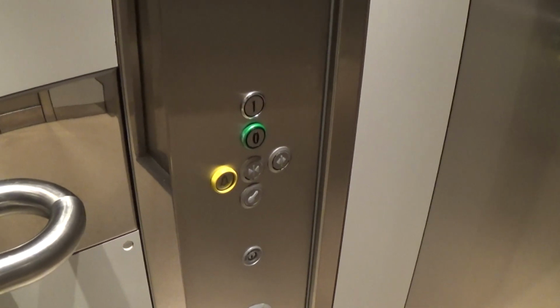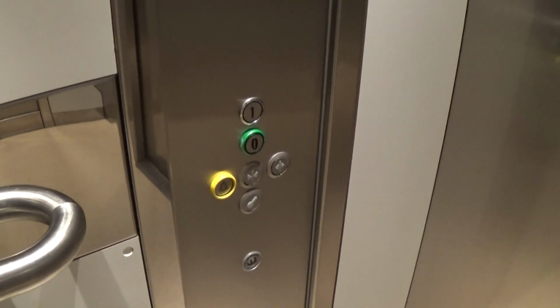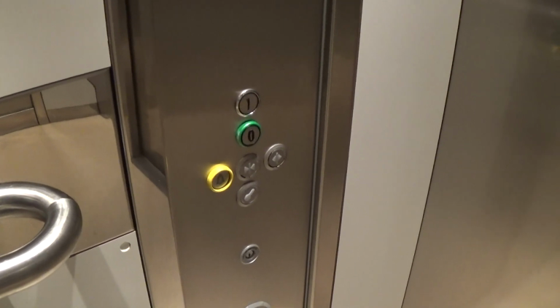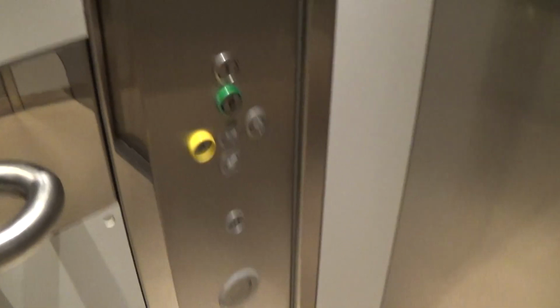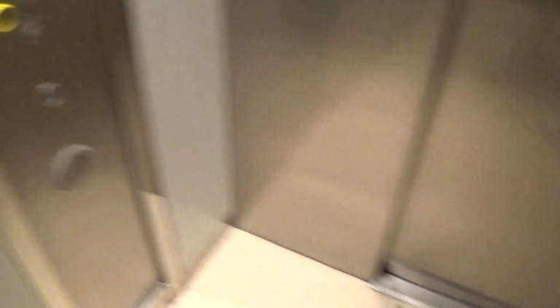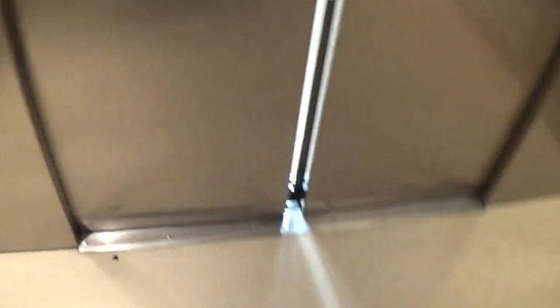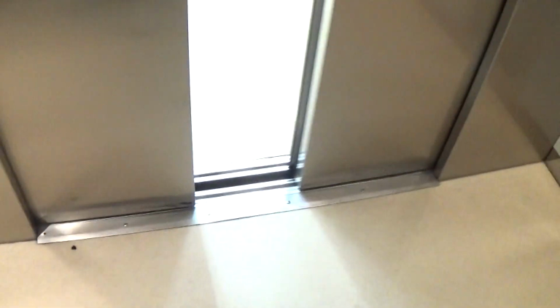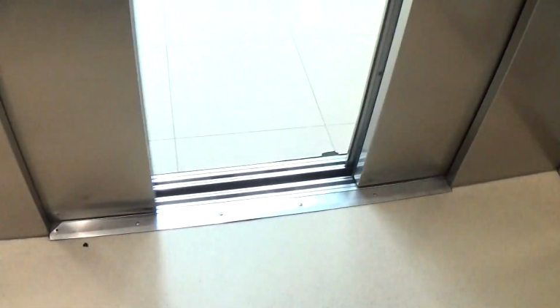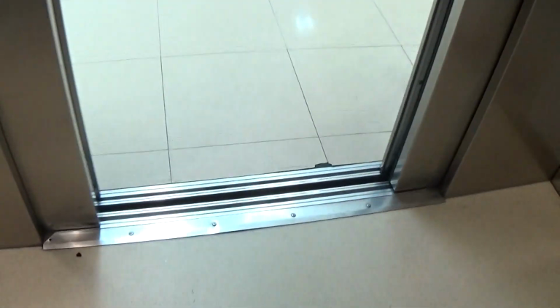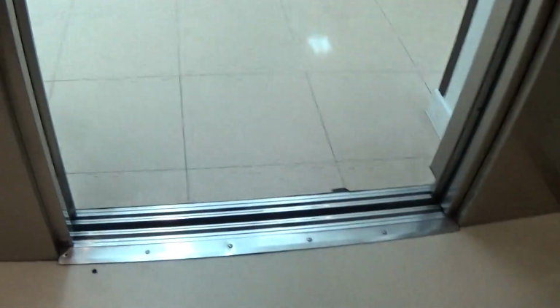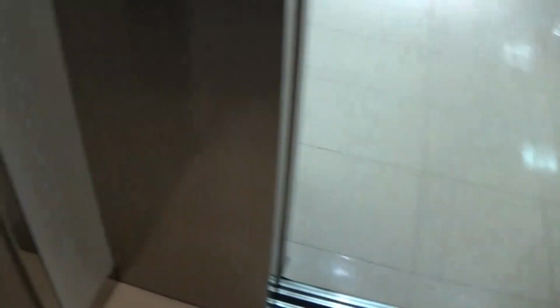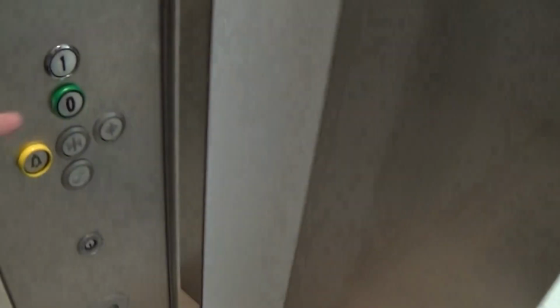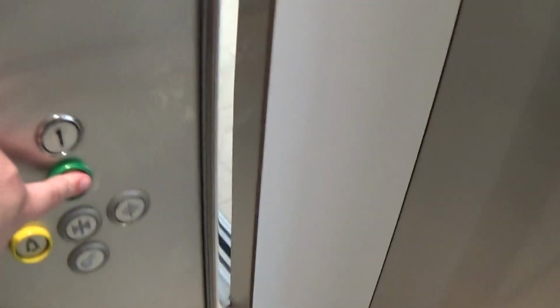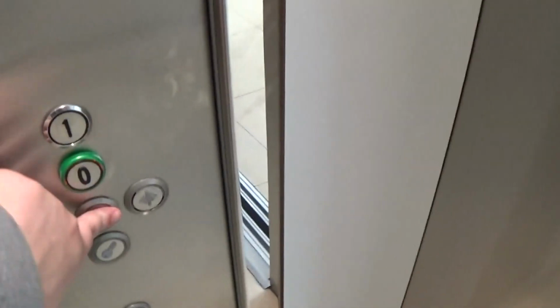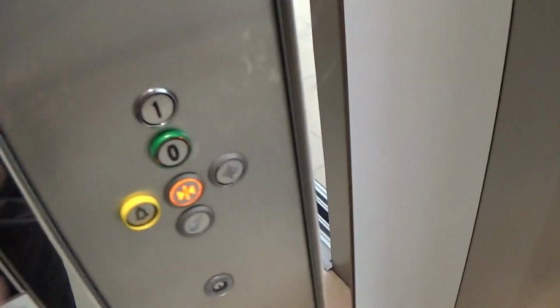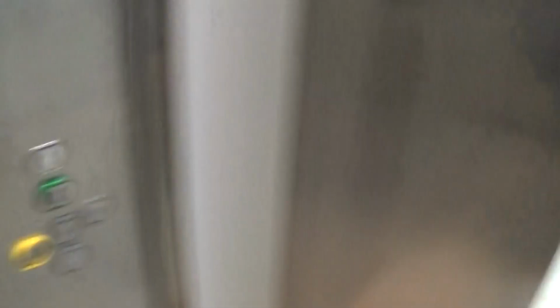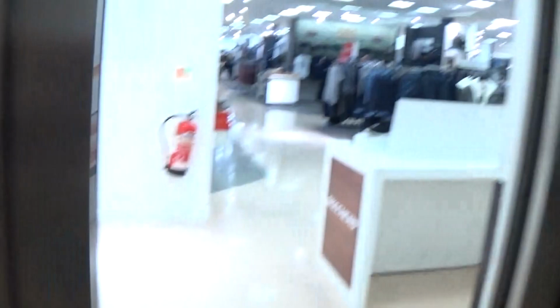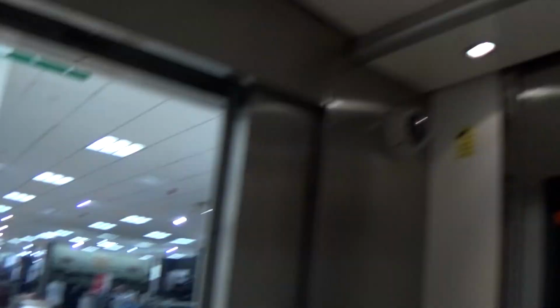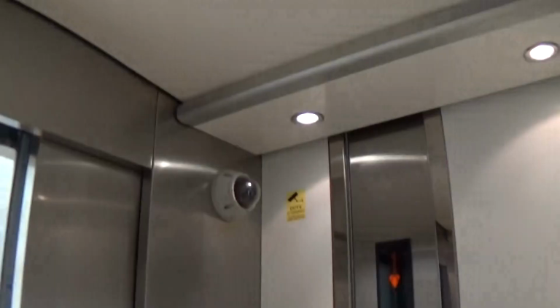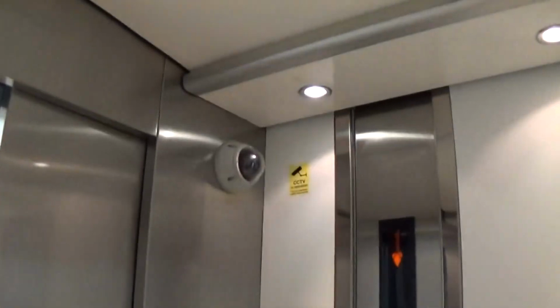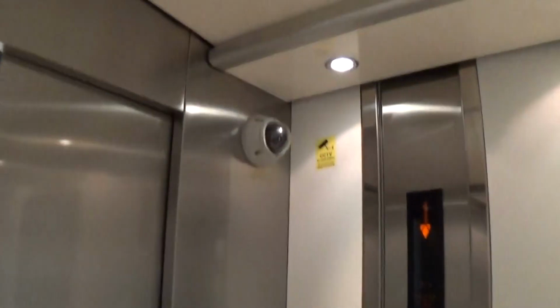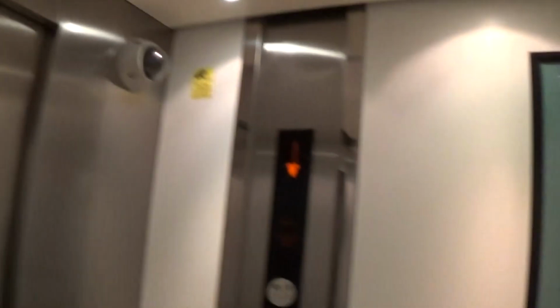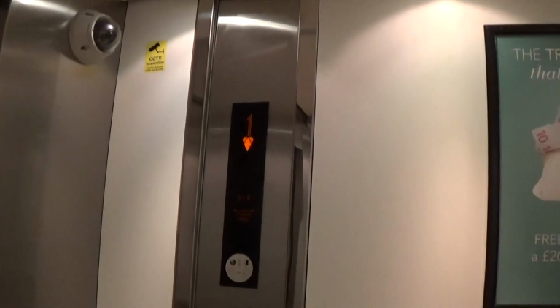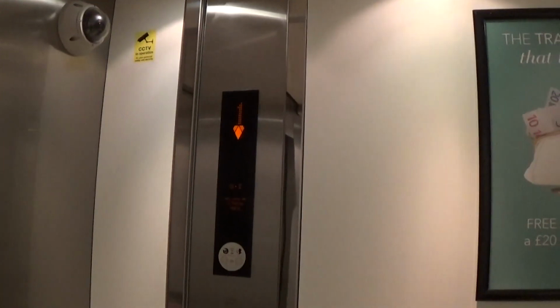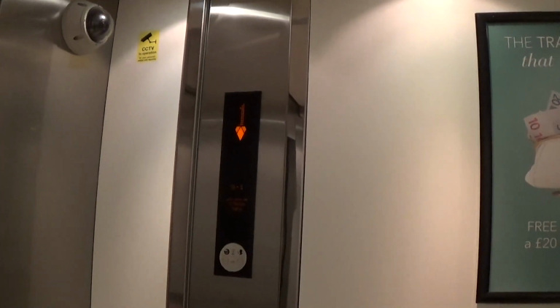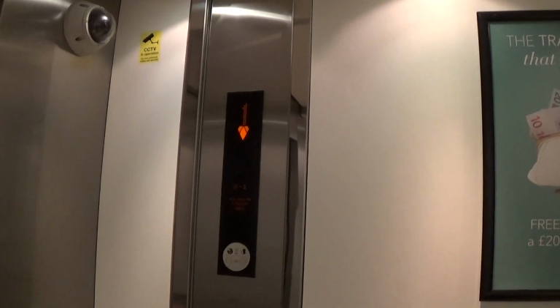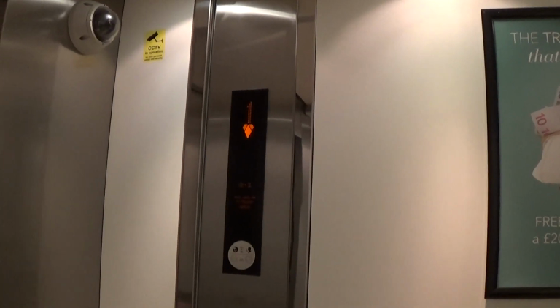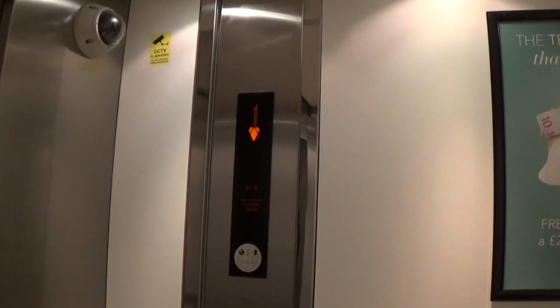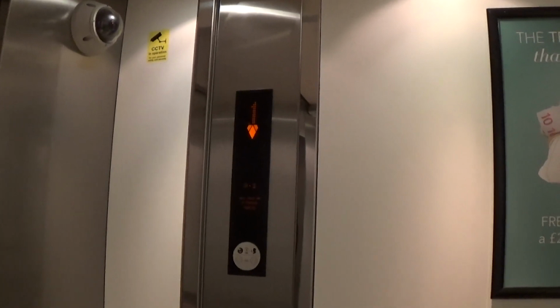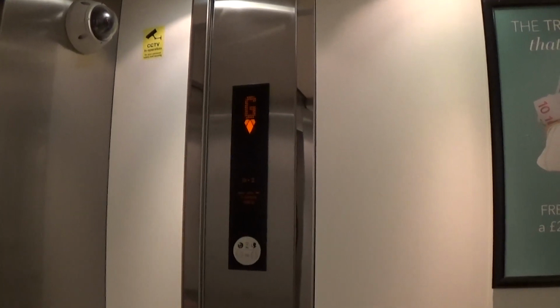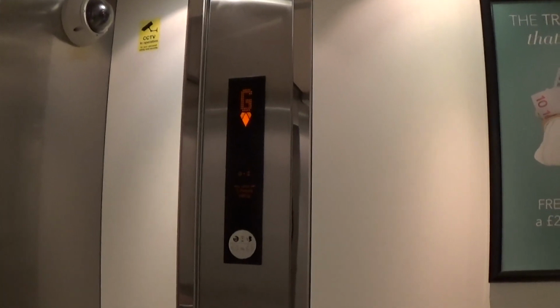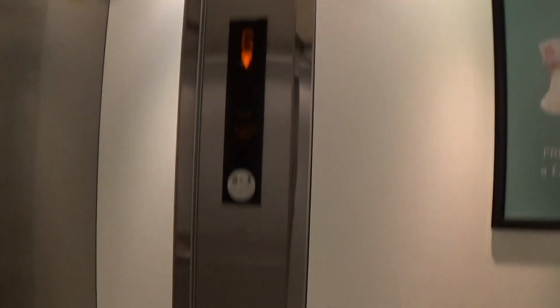Here we are at one. Let's go down to zero and switch elevators. There's our friend, Mr. Security Camera. He's got the floor indicator and the capacity is 600 on the kilos, 21 persons. Built in 2004.